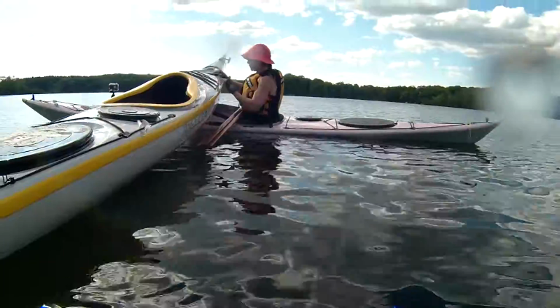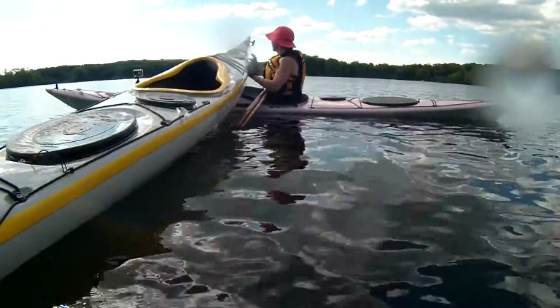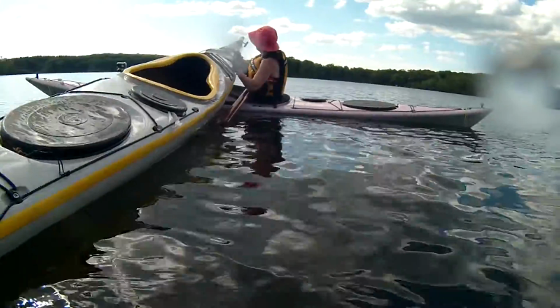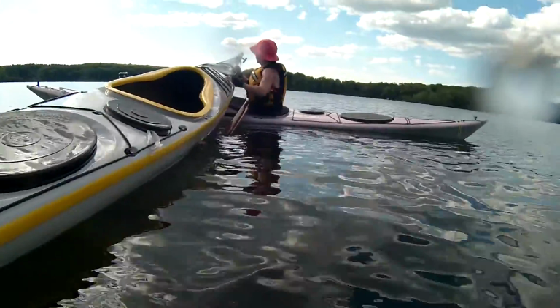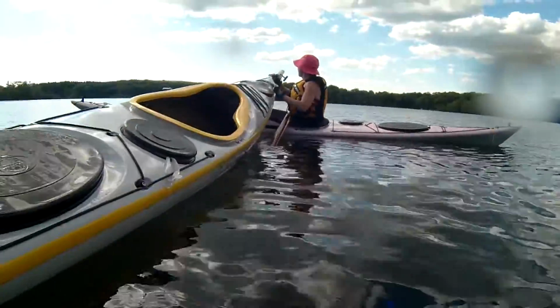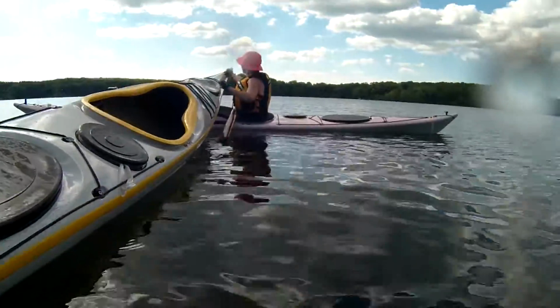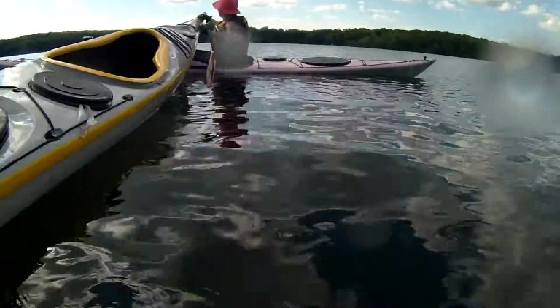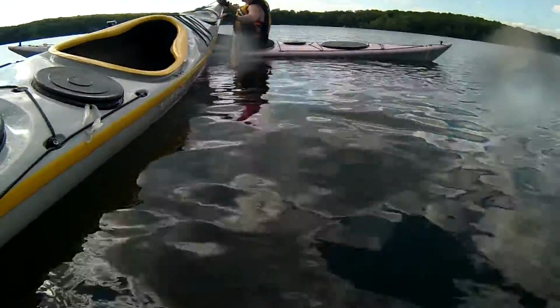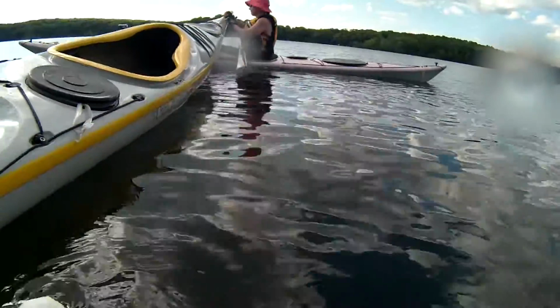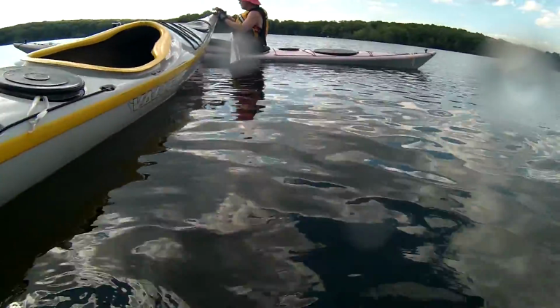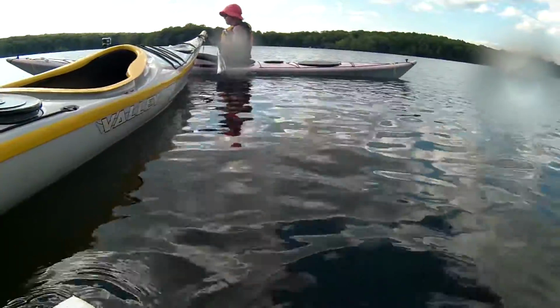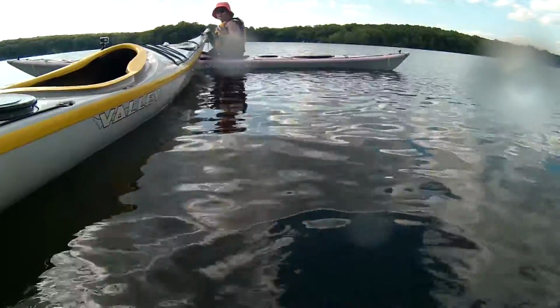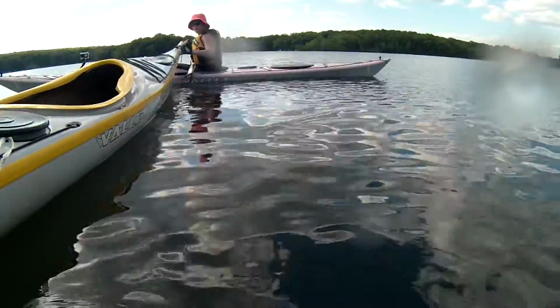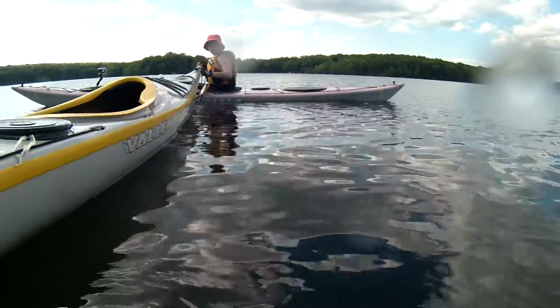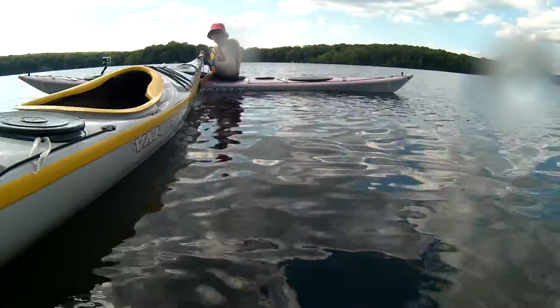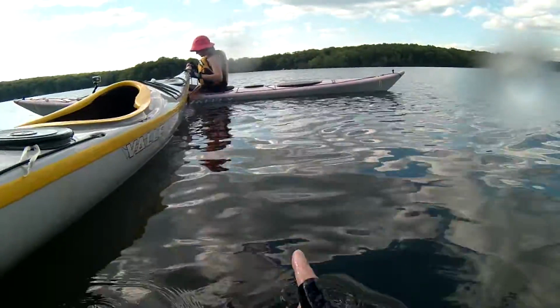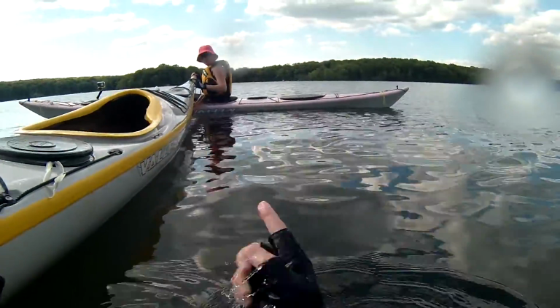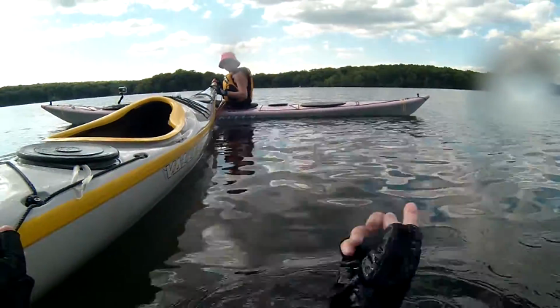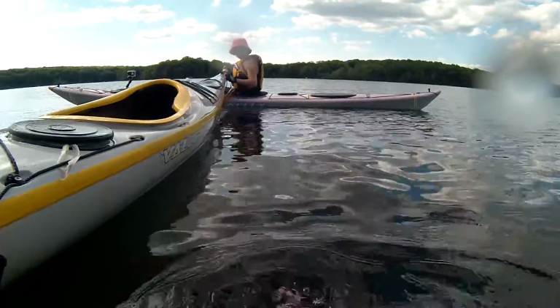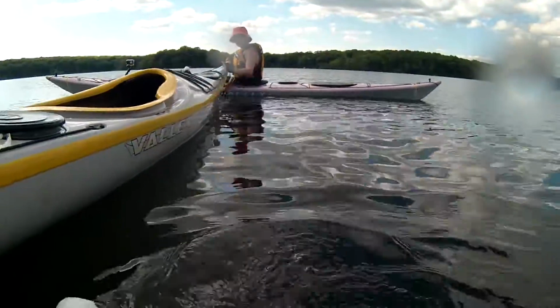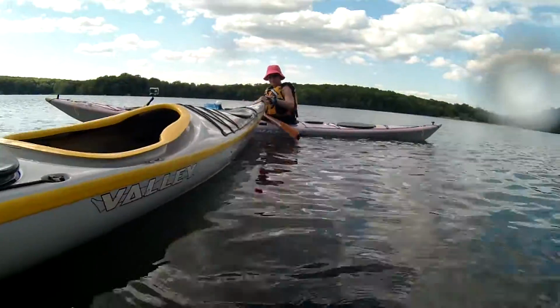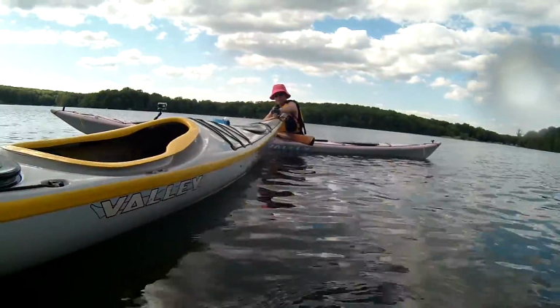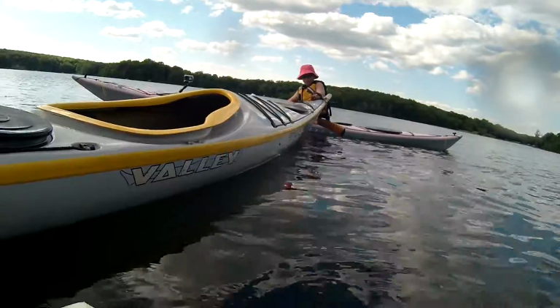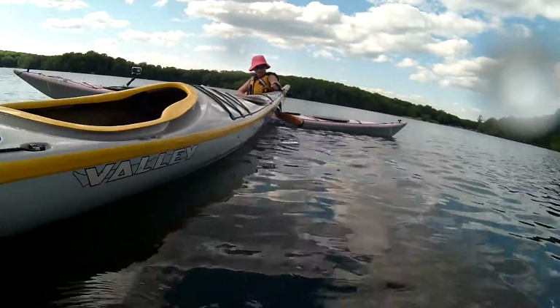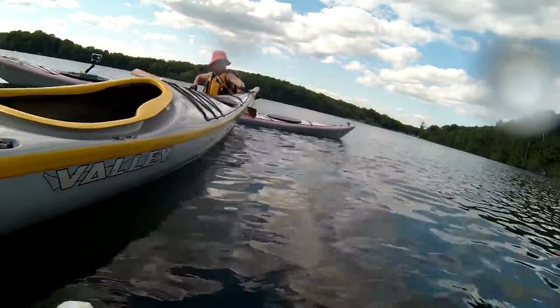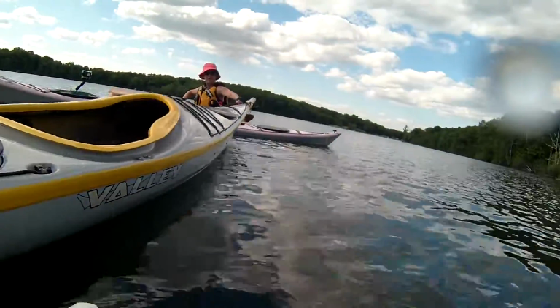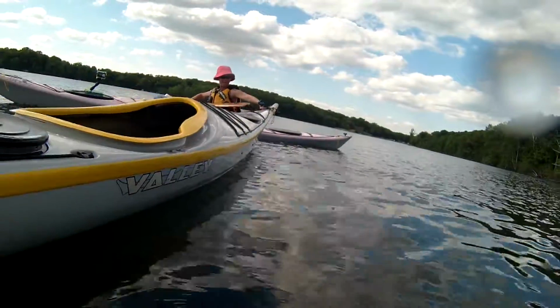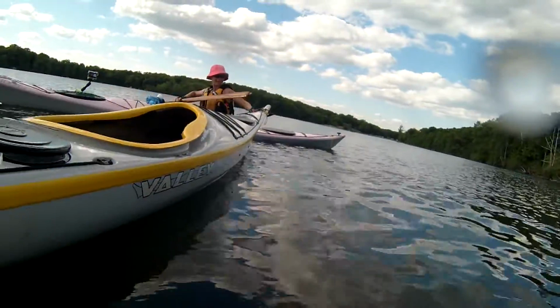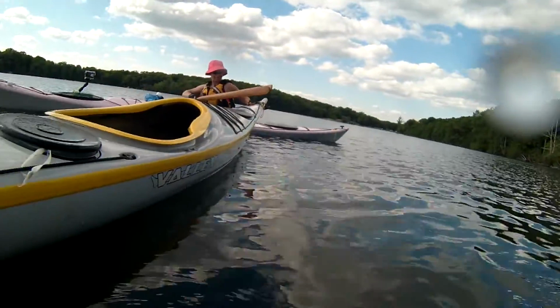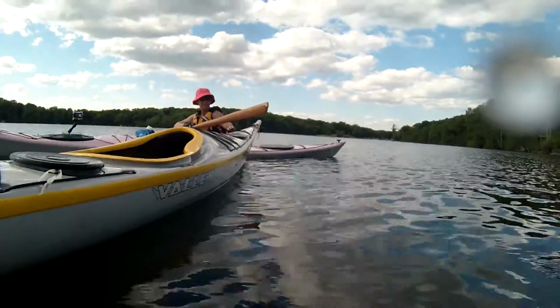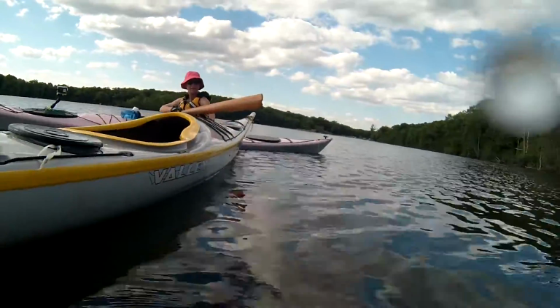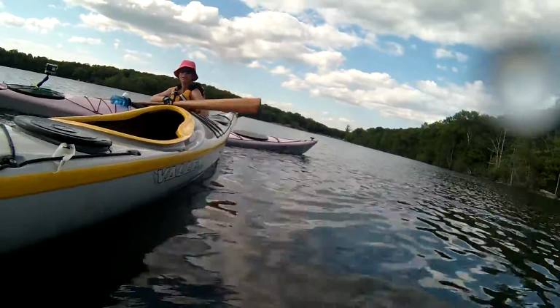Slide it out. Hold on to those deck lines. Twist it. There you go. That's it. Hold on to the boat while you move the paddles down.